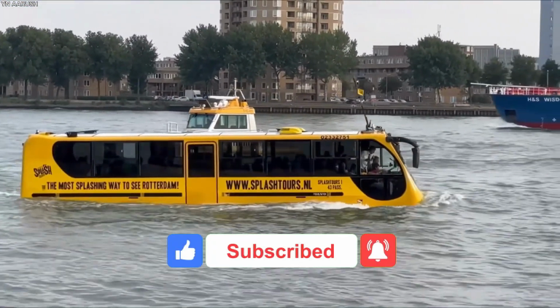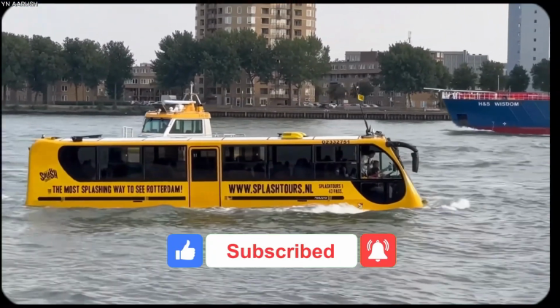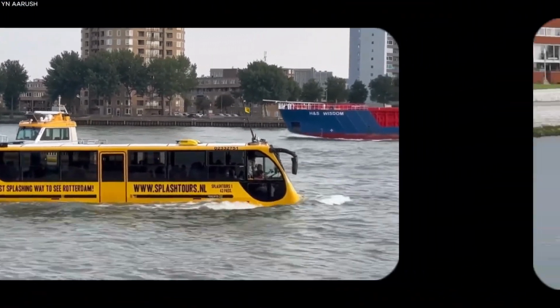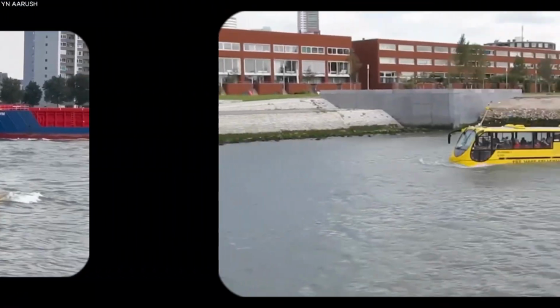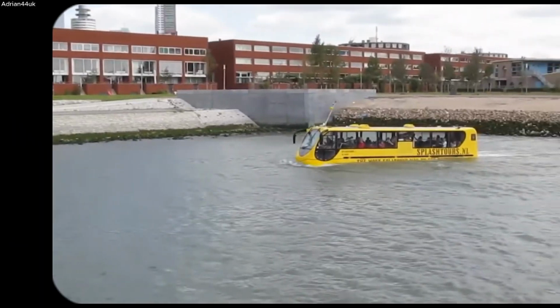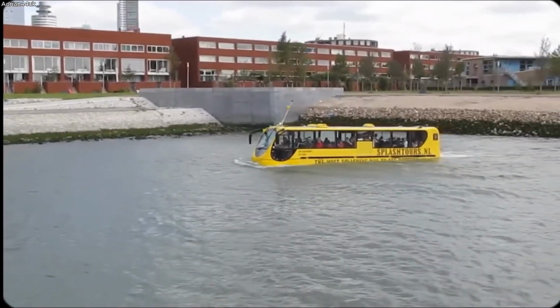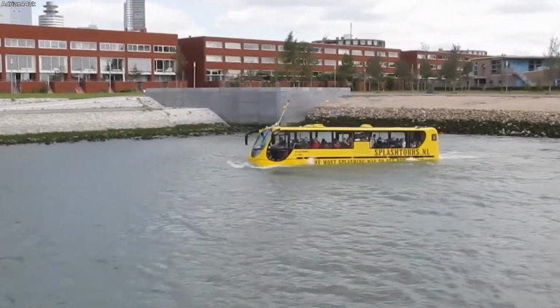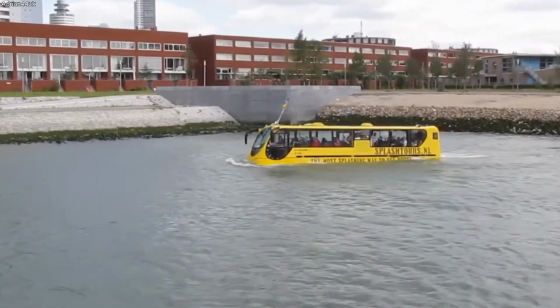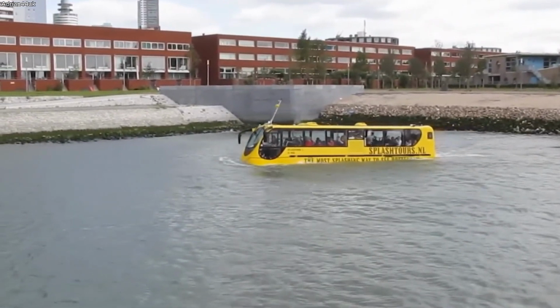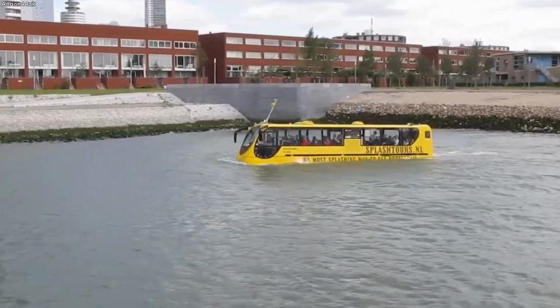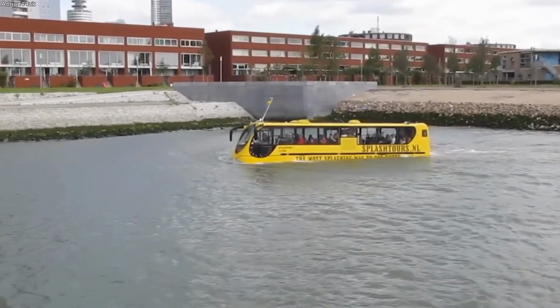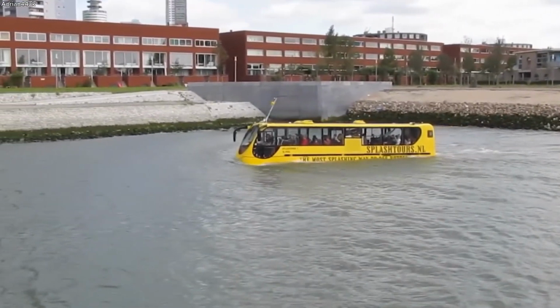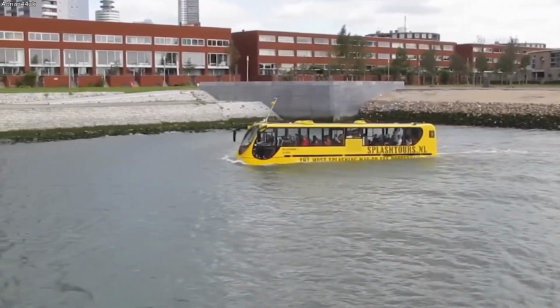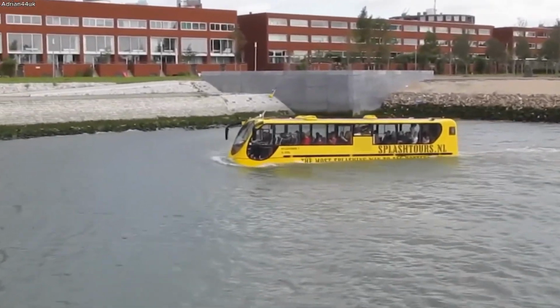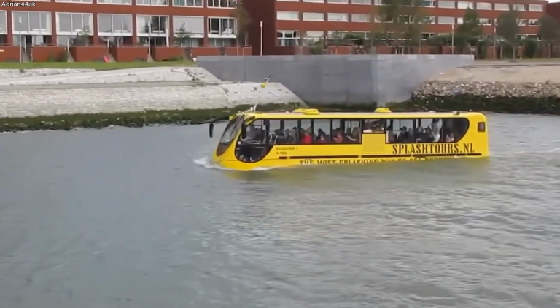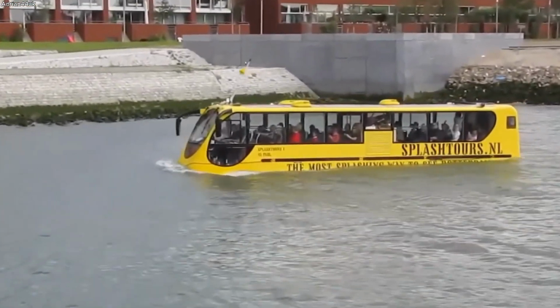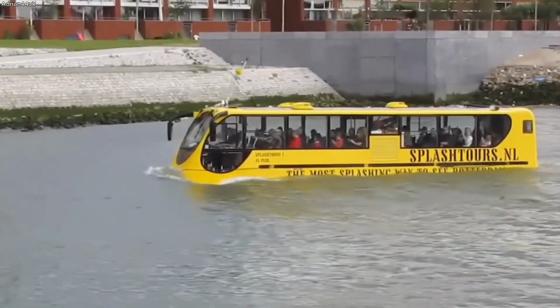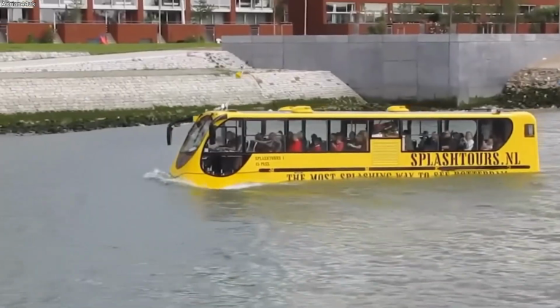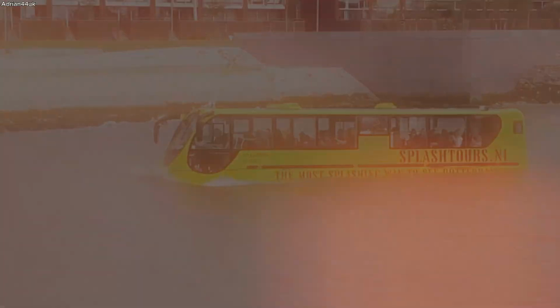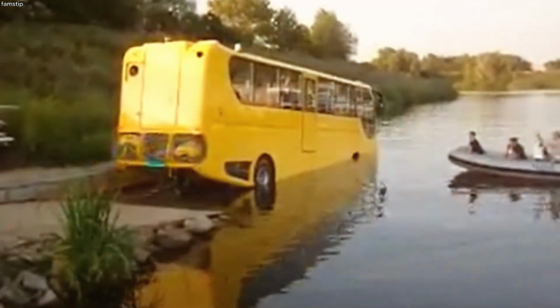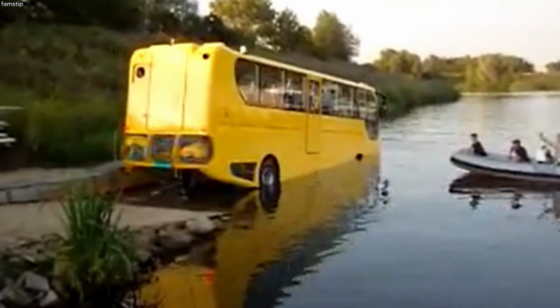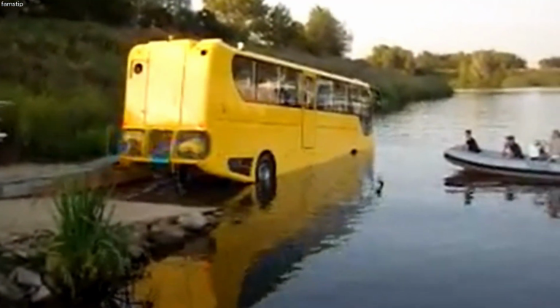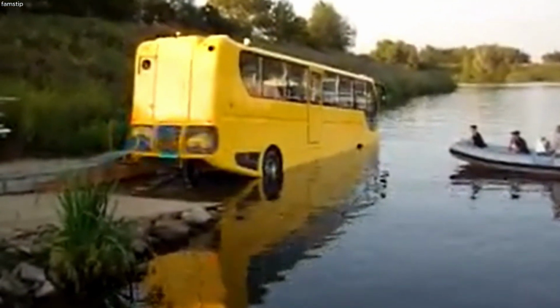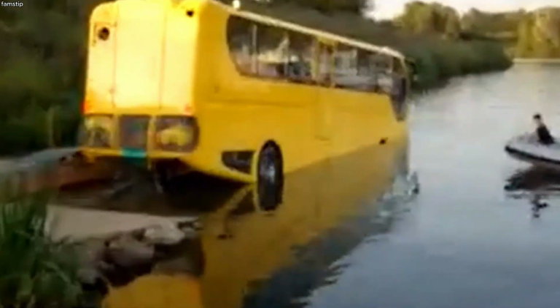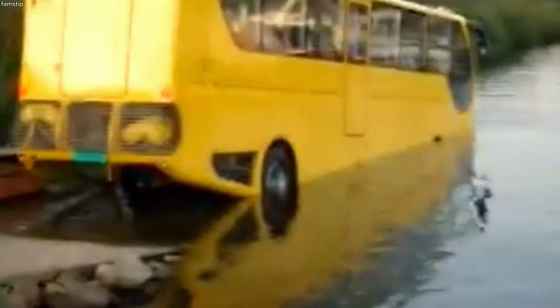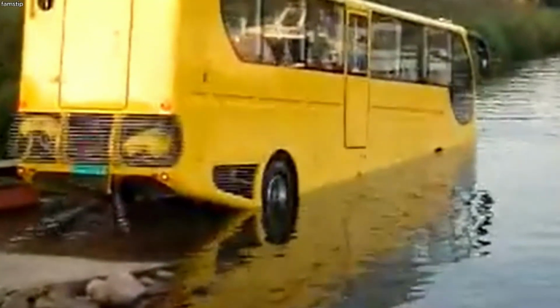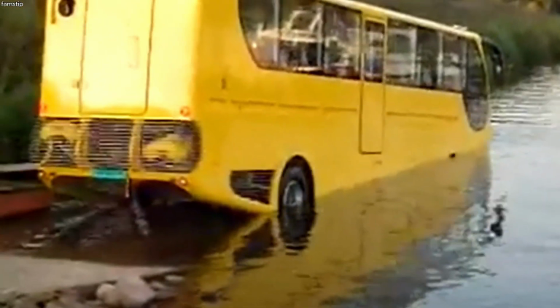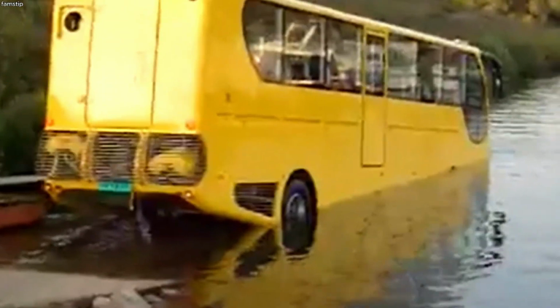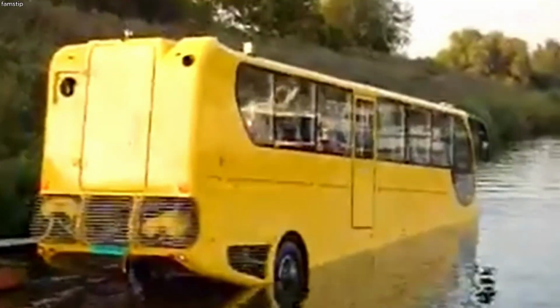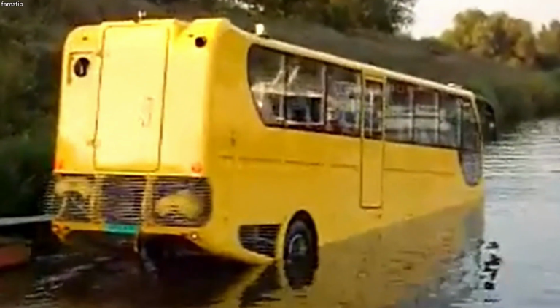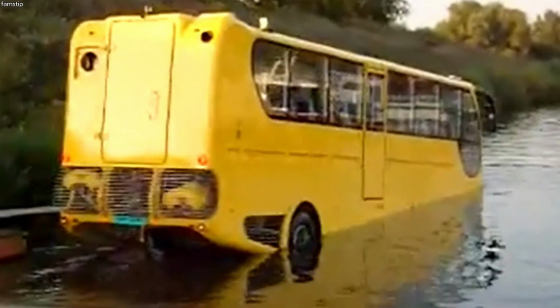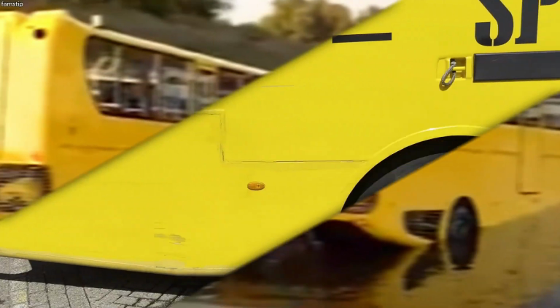When it was first tested, the vehicle had to prove it could handle real-world river conditions, including the wake from passing cargo ships. The trials were a success, paving the way for its introduction into regular tourist service.